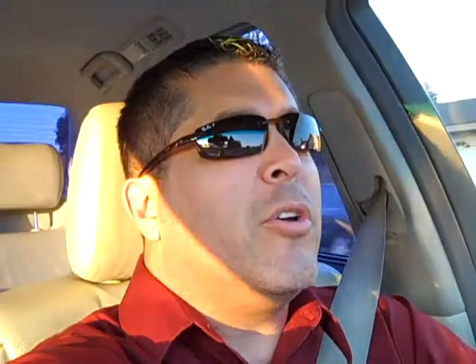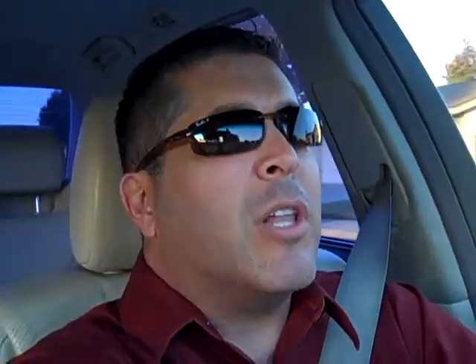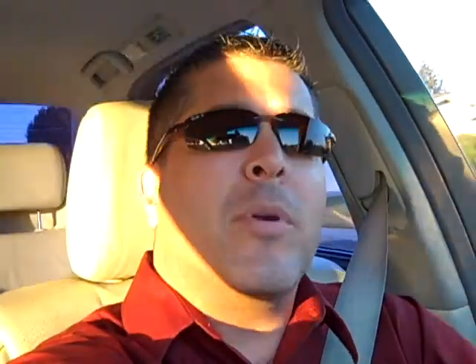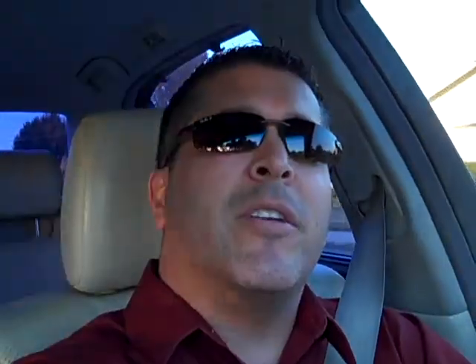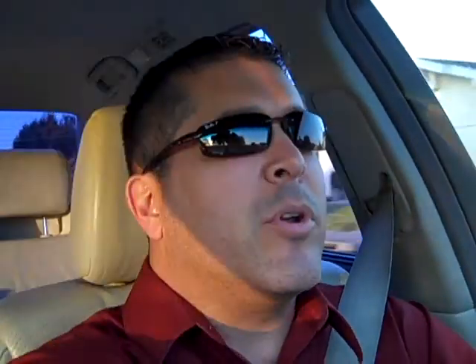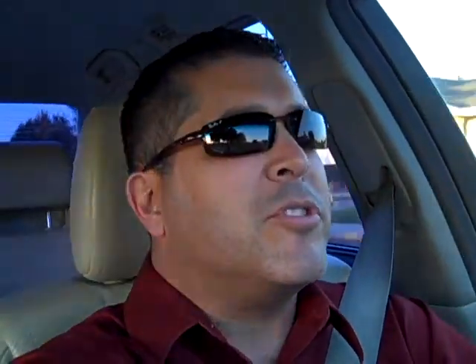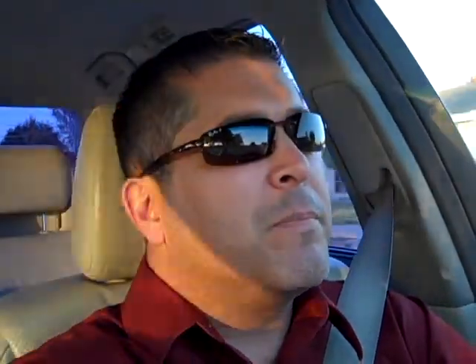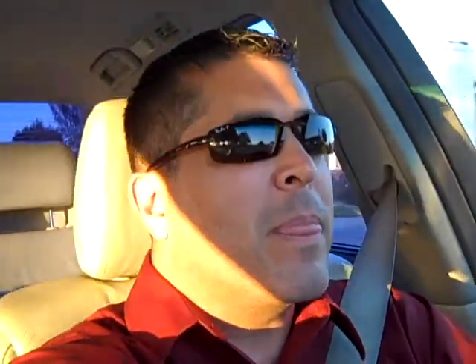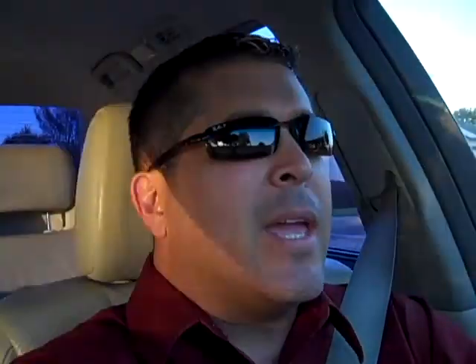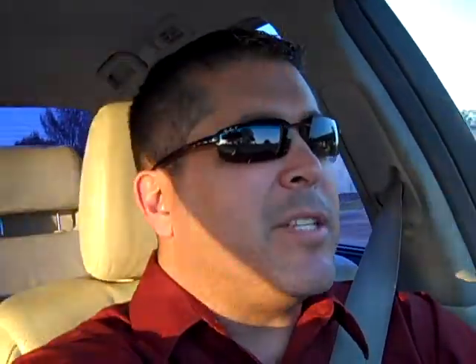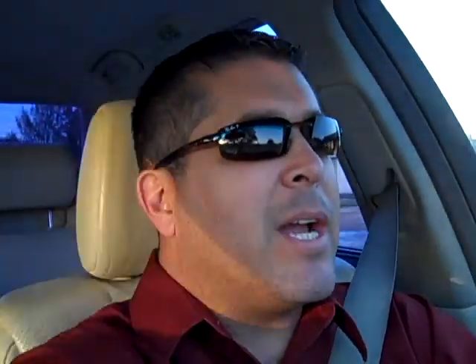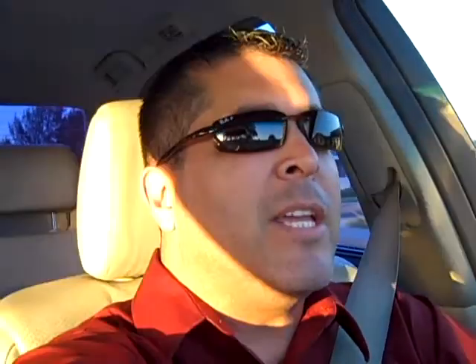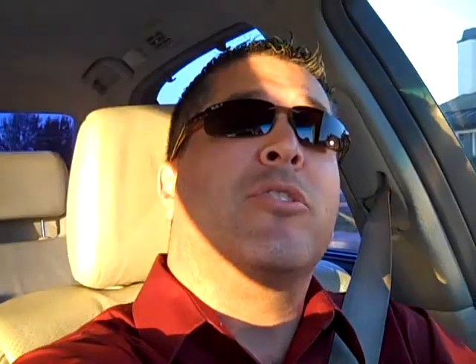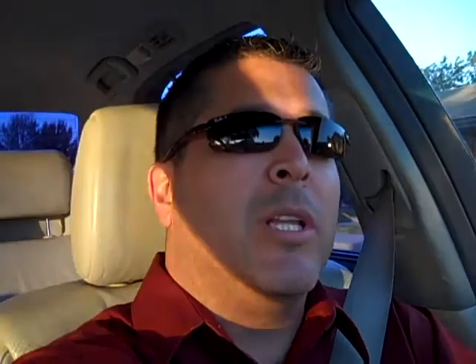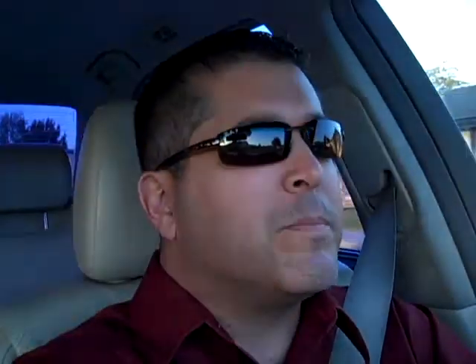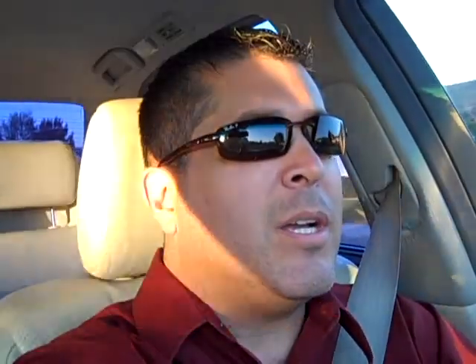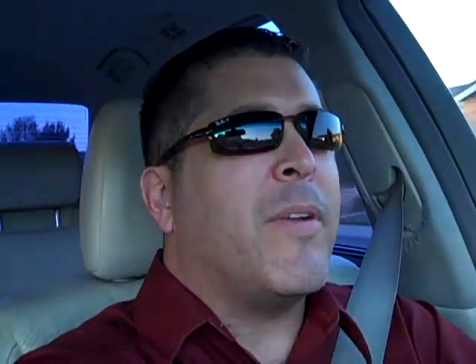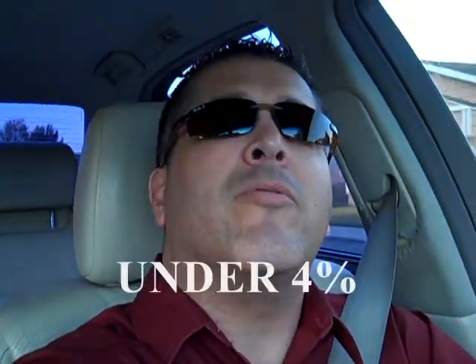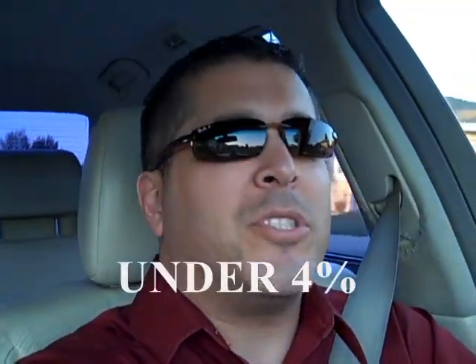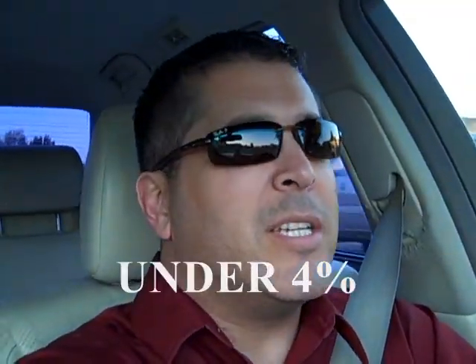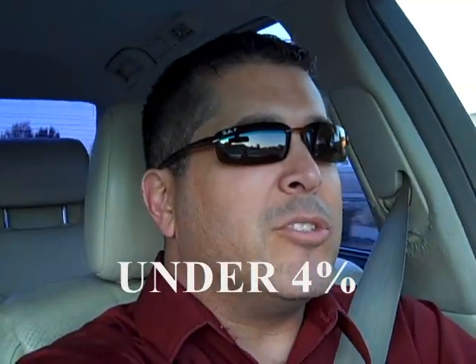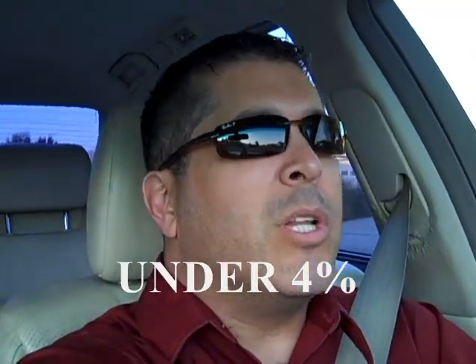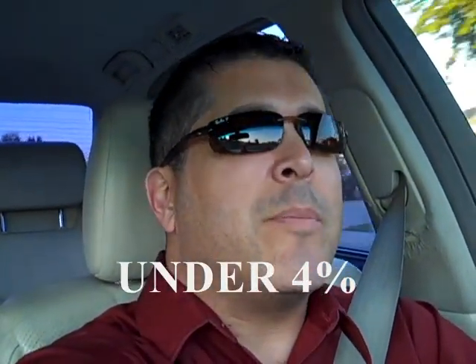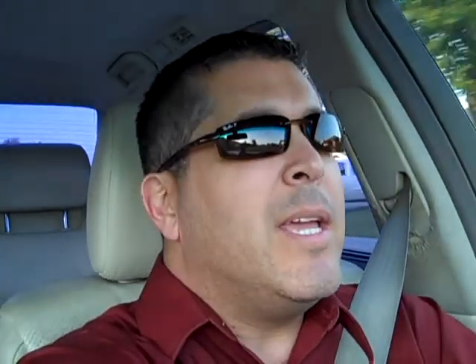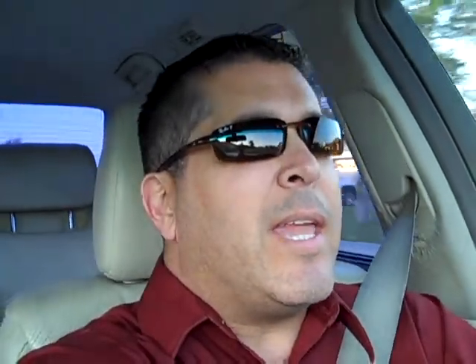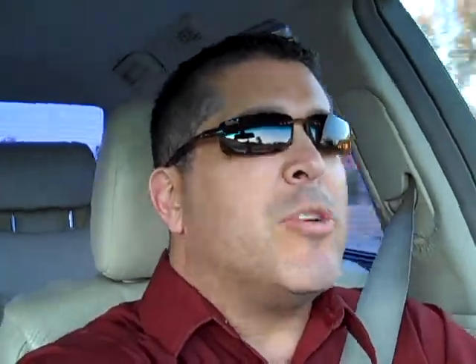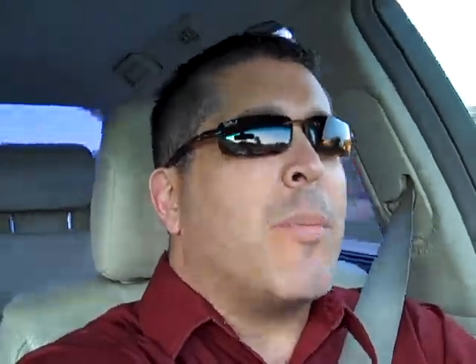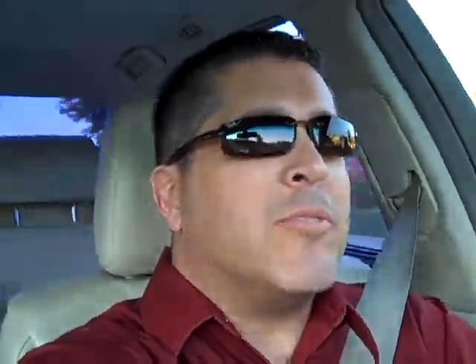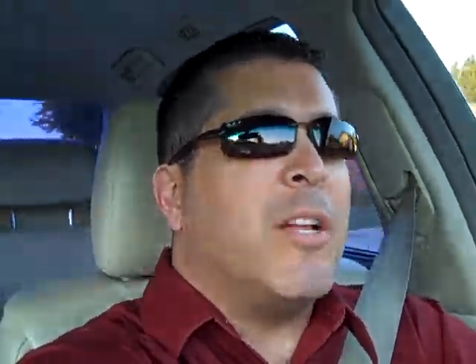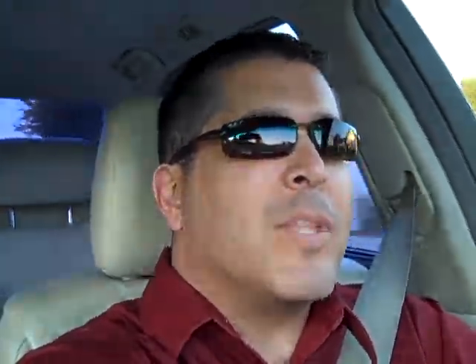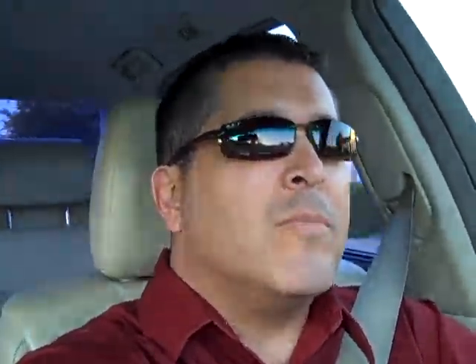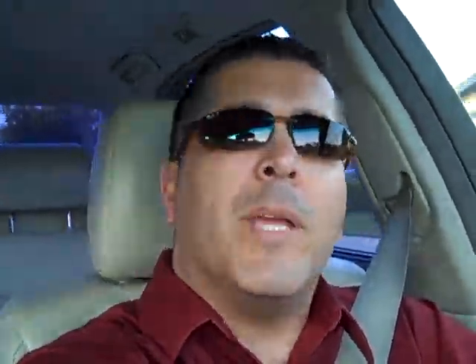As you know, there are a lot of properties here in Santa Maria that are for sale, and at the same time interest rates are really, really low. As a matter of fact, they're under 4%. So it's a really good time to buy, and I'm going to be showing you a property here that's for sale, so follow me.